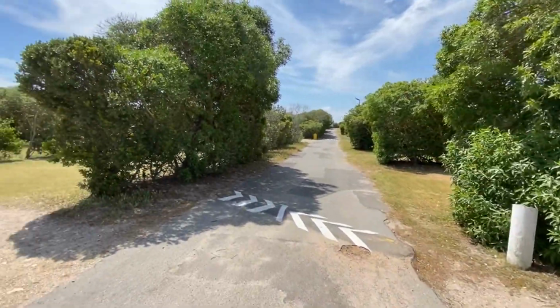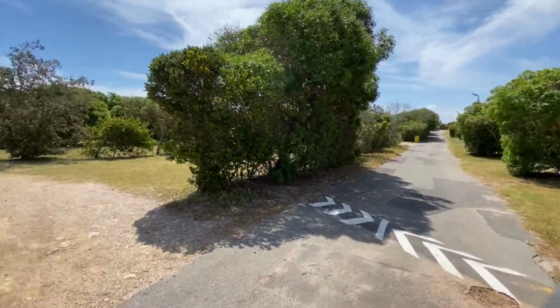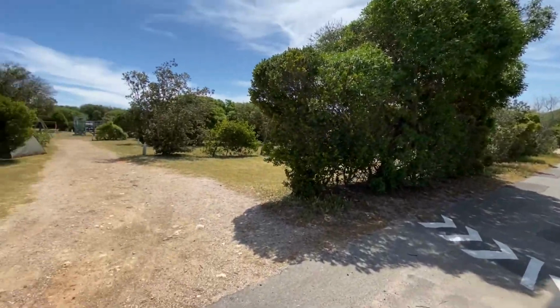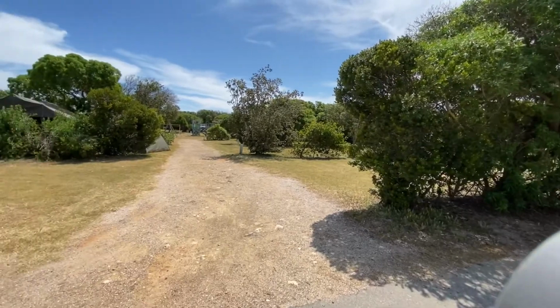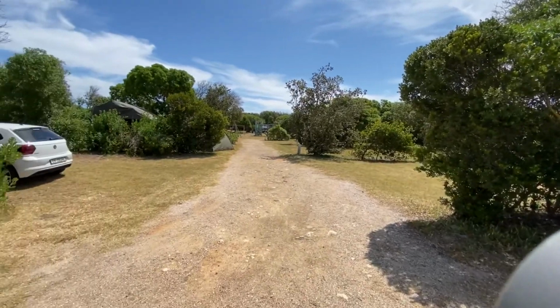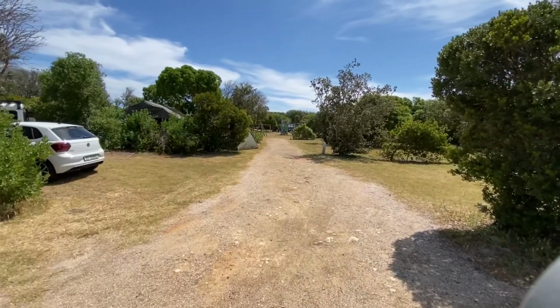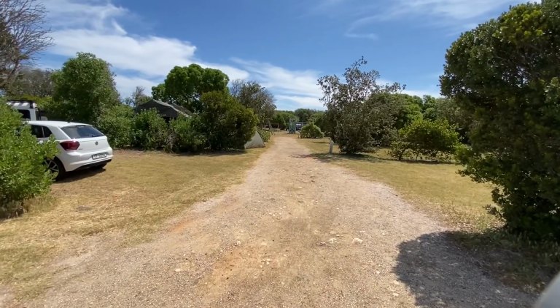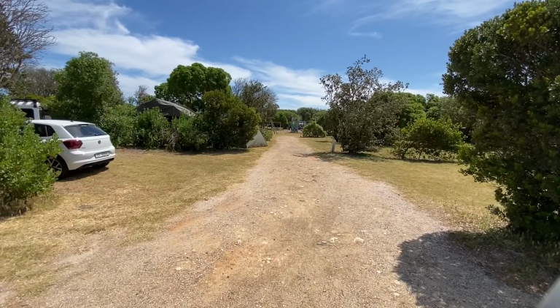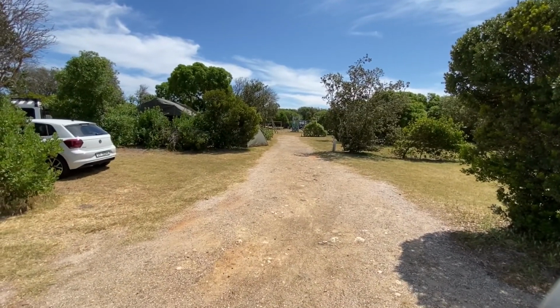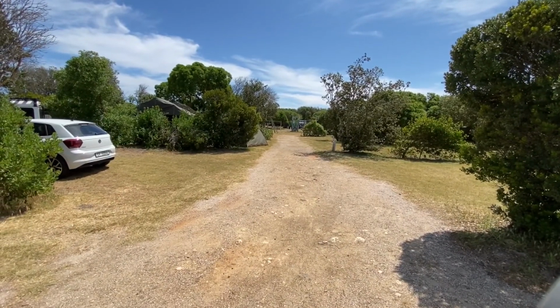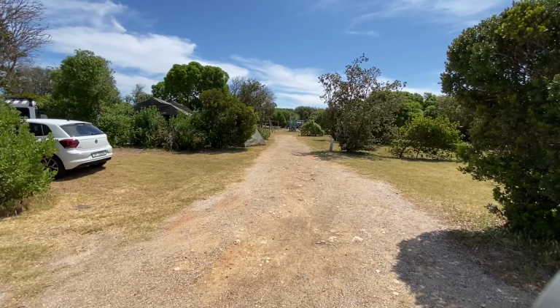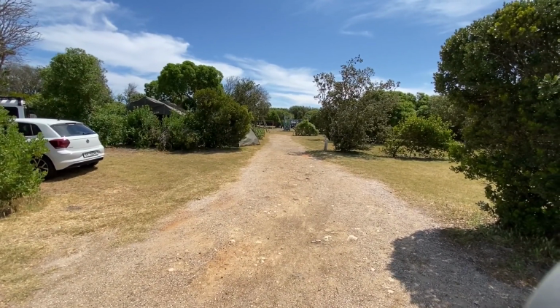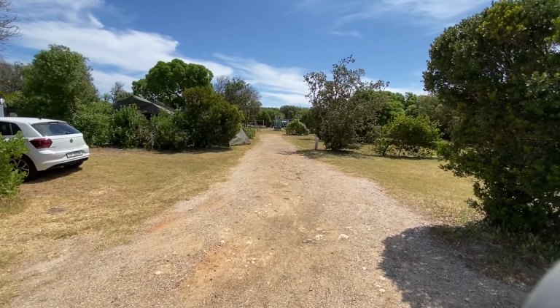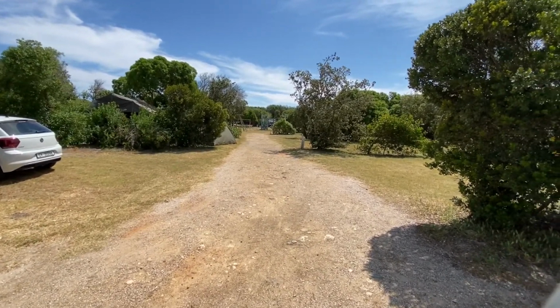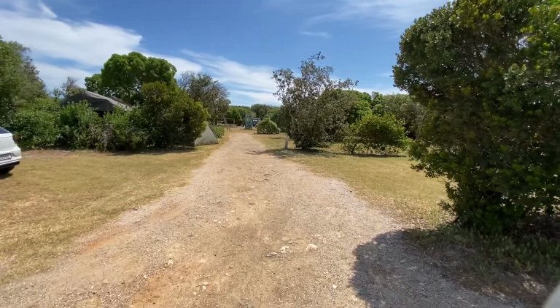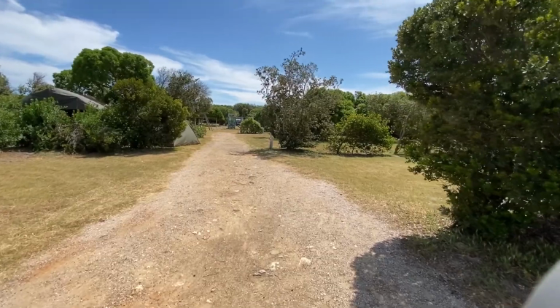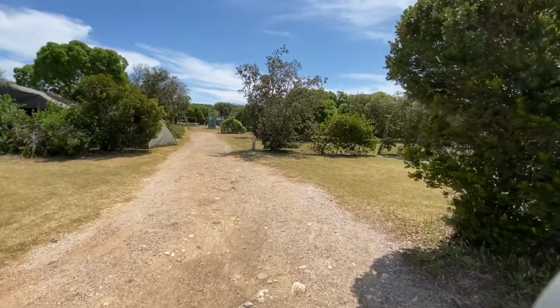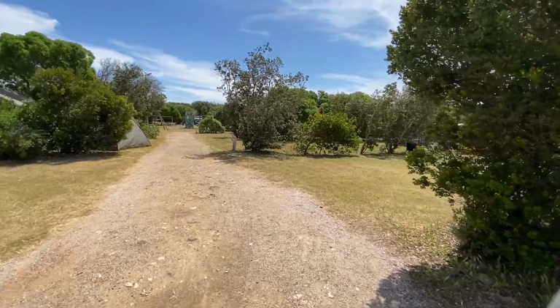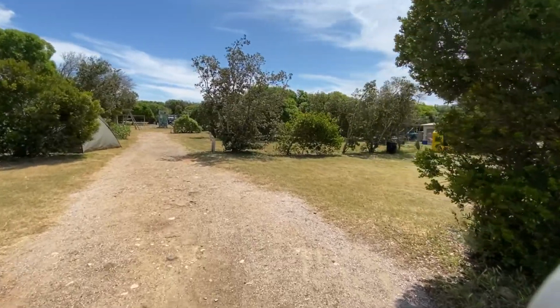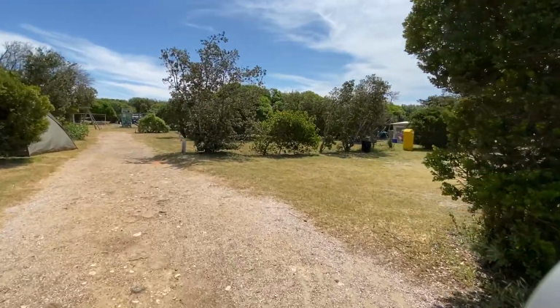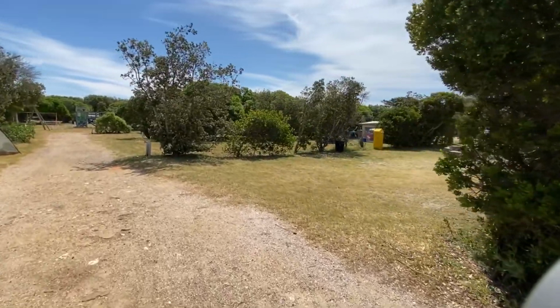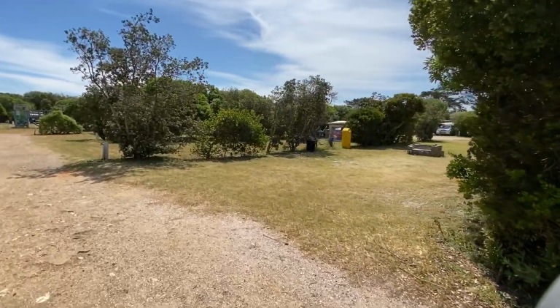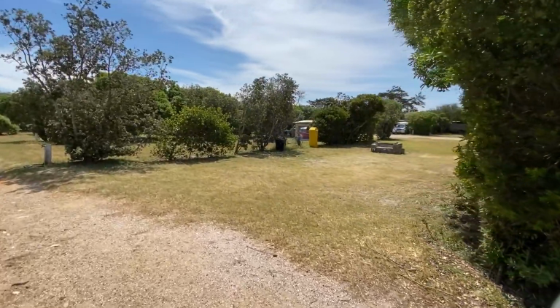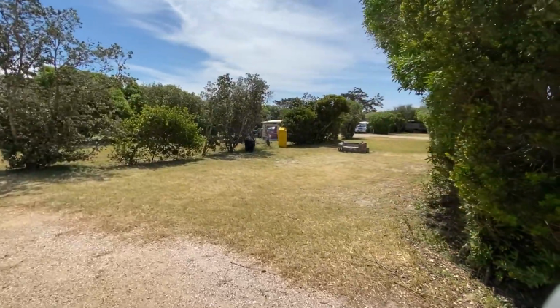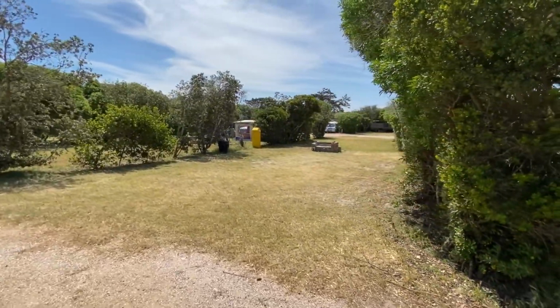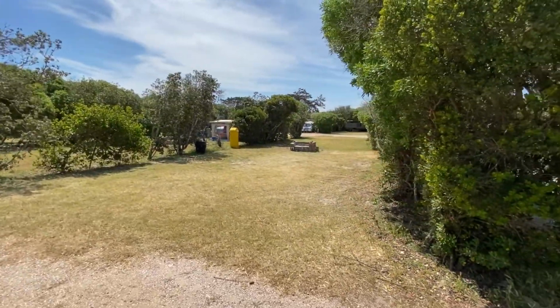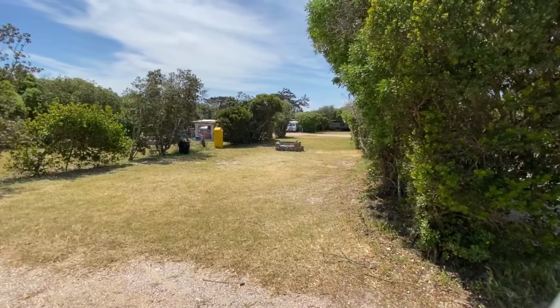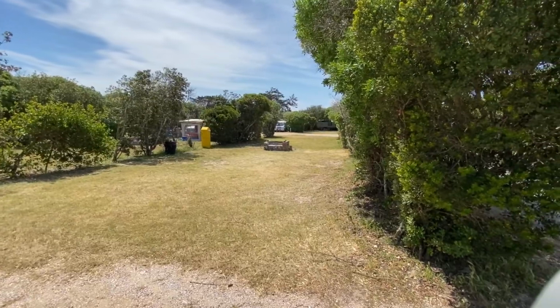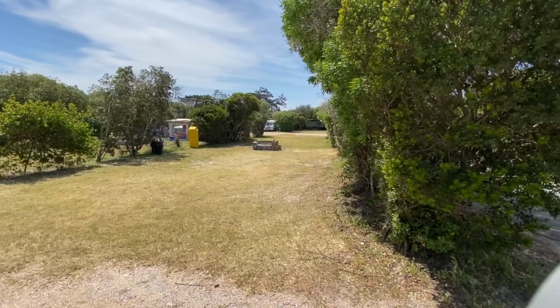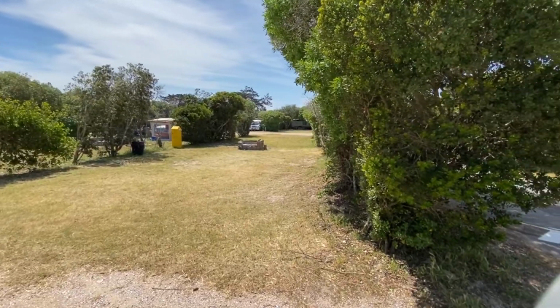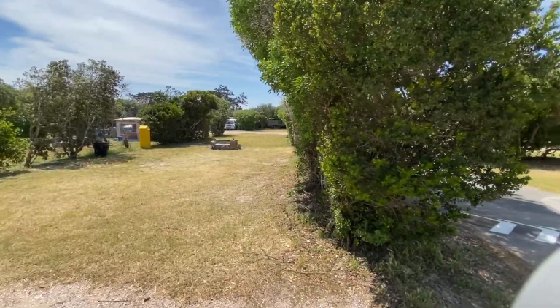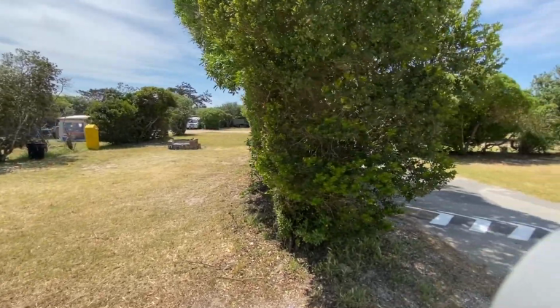Down the middle of the campsite you have smaller sites. There's a kiddies playground at the front there. These are quite a bit smaller than the sites to your right. That's number 79 and you can see the difference in size.